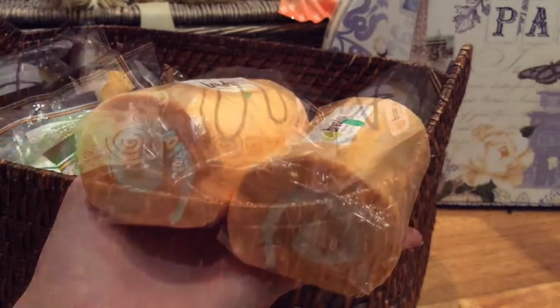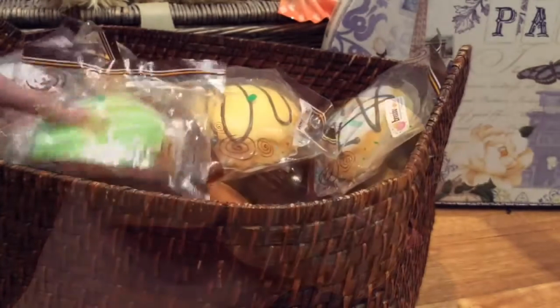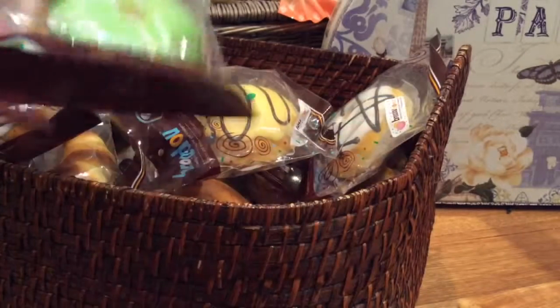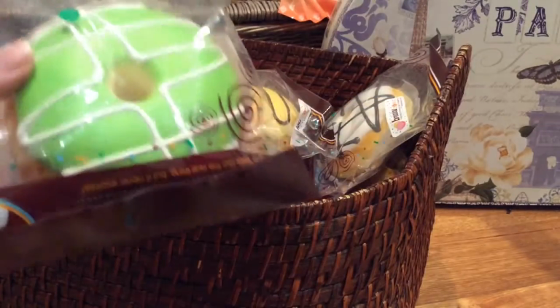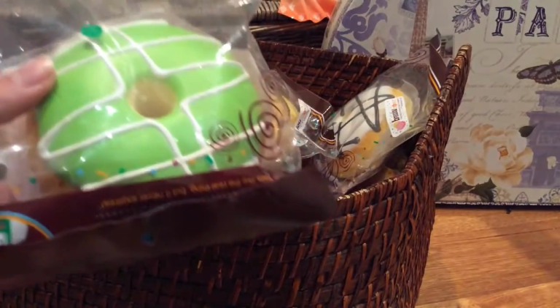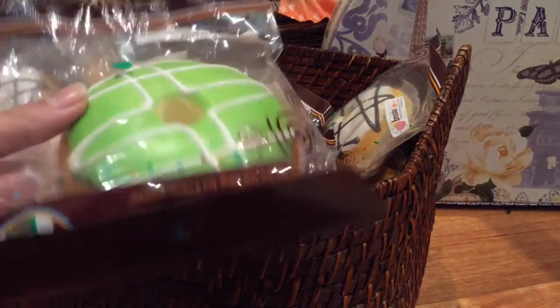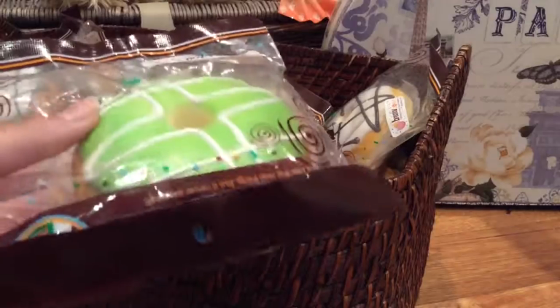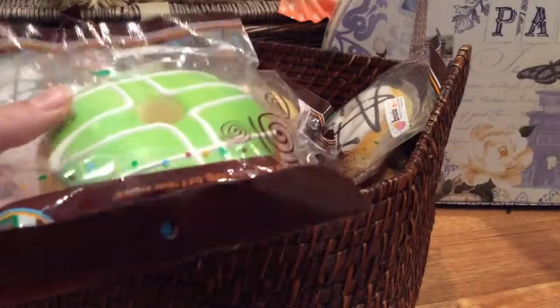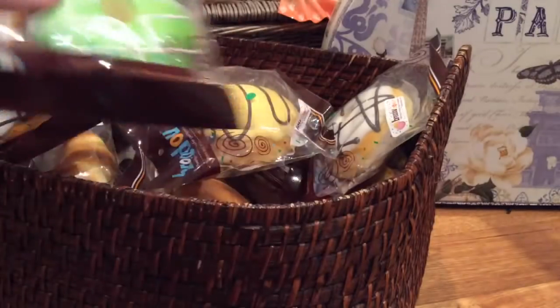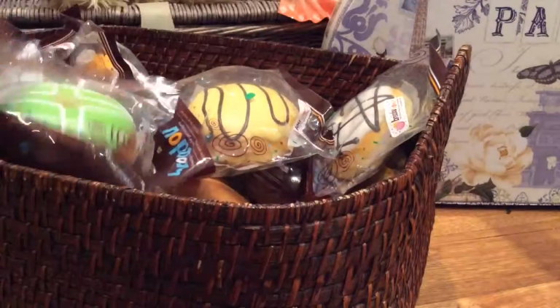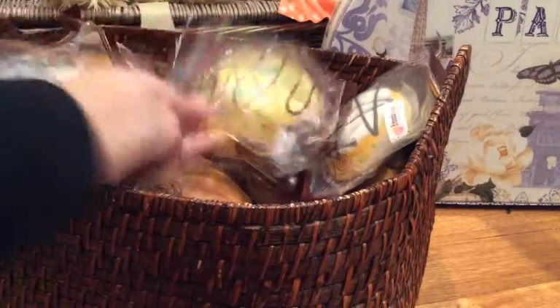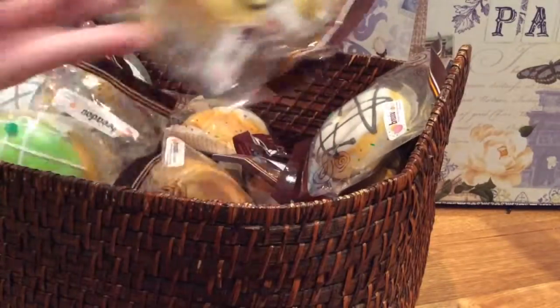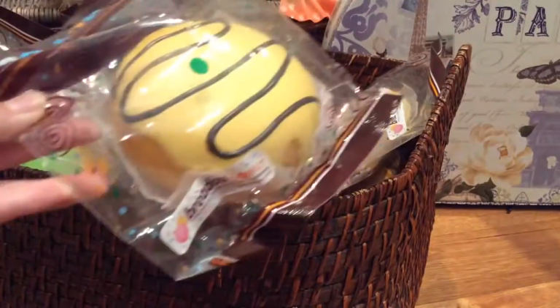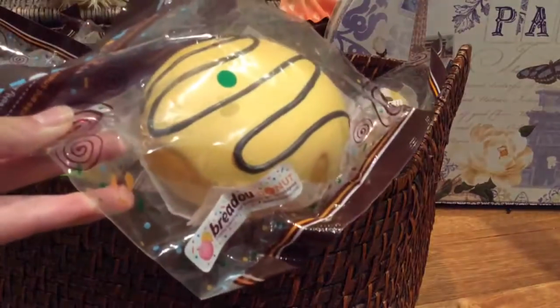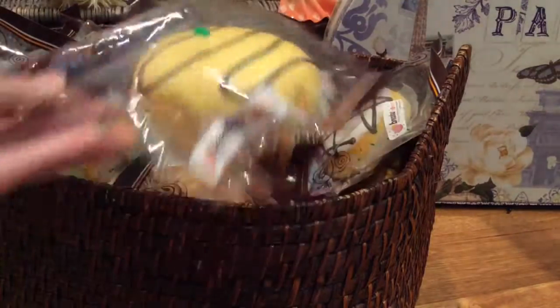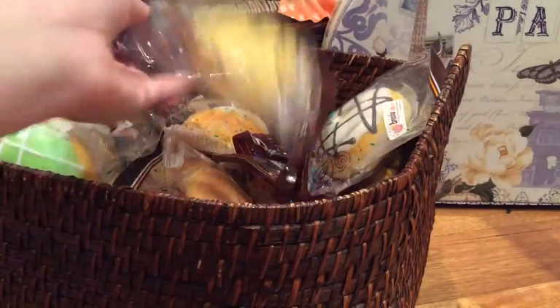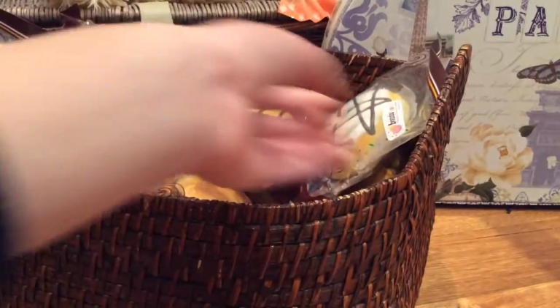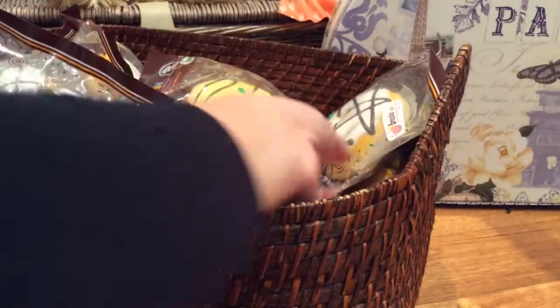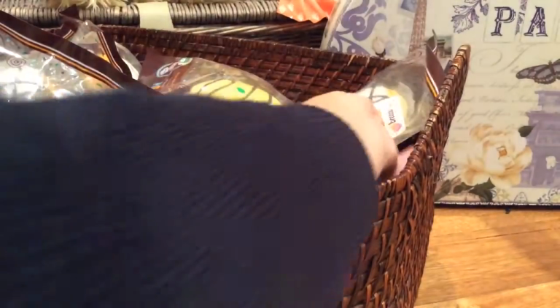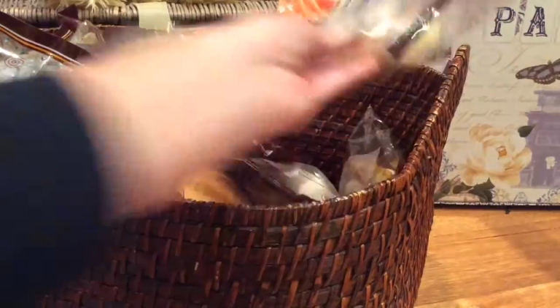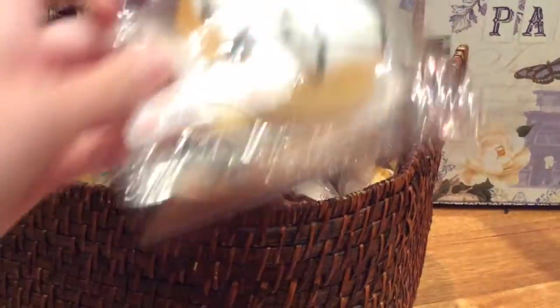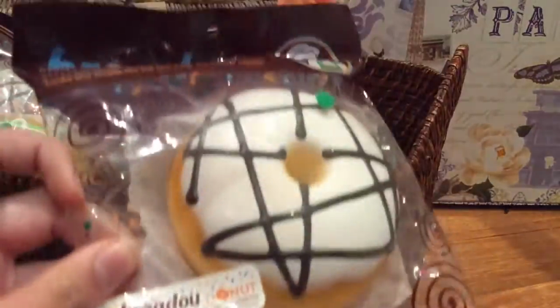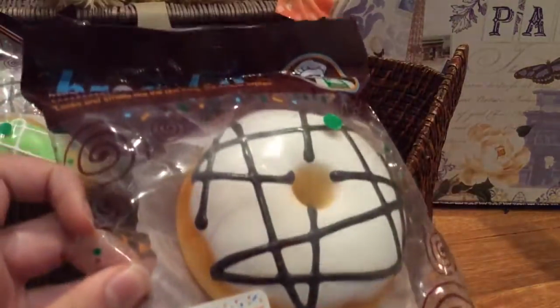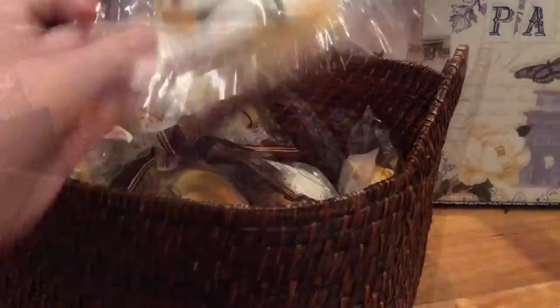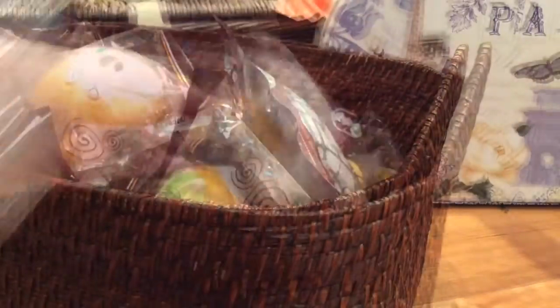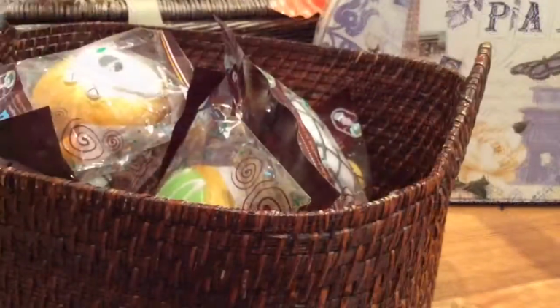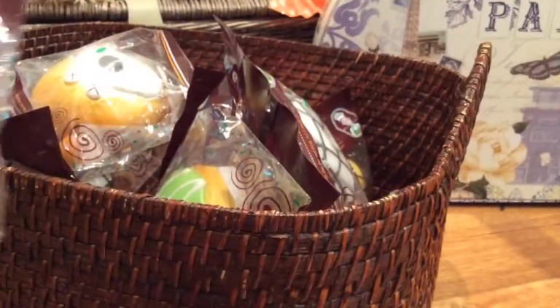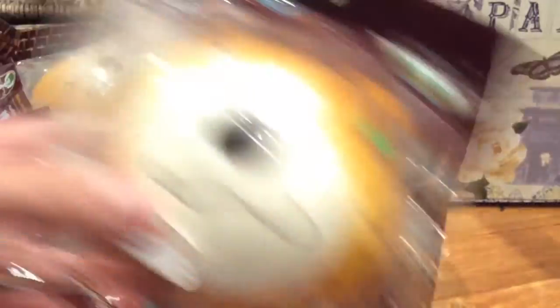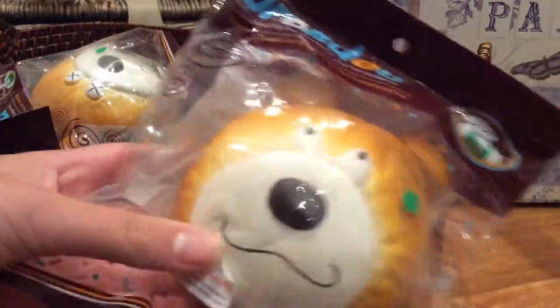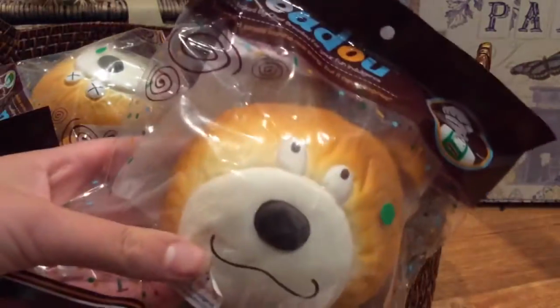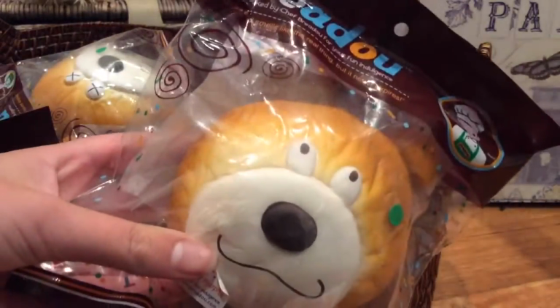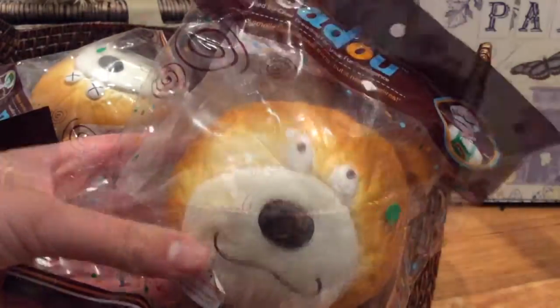Next we have the Bredo Donuts, and there are only a few designs left. Next we have the Good Murphy Bears.